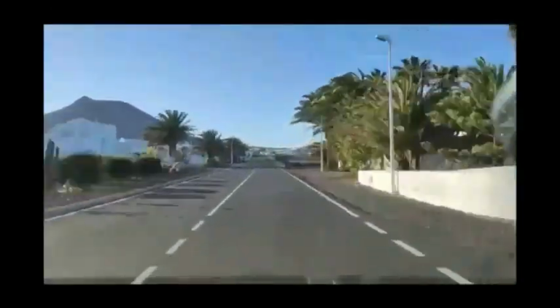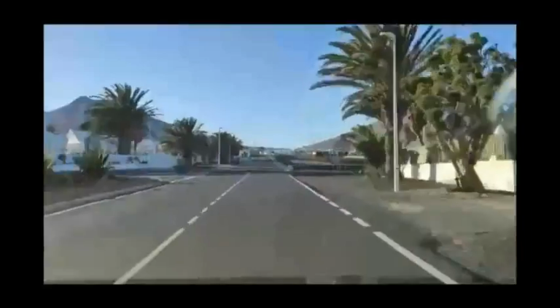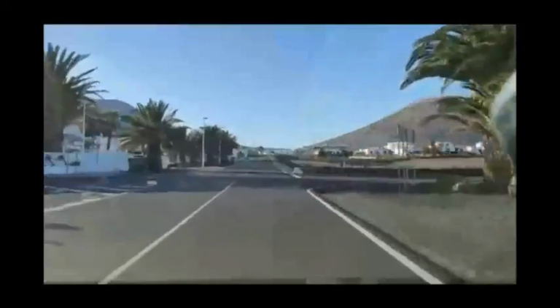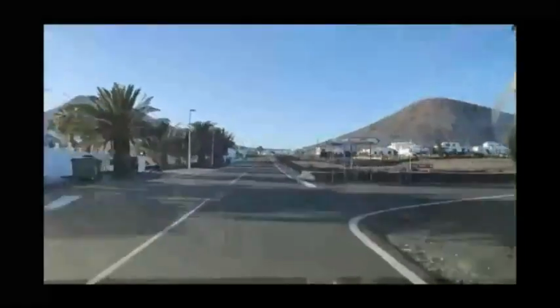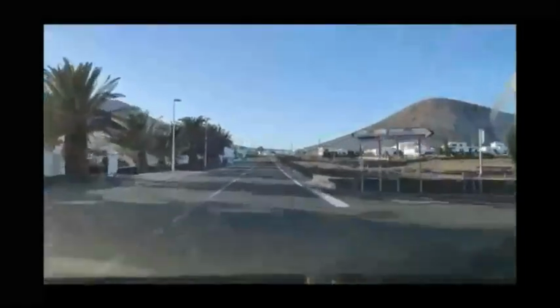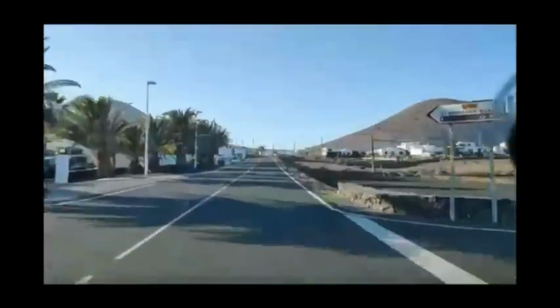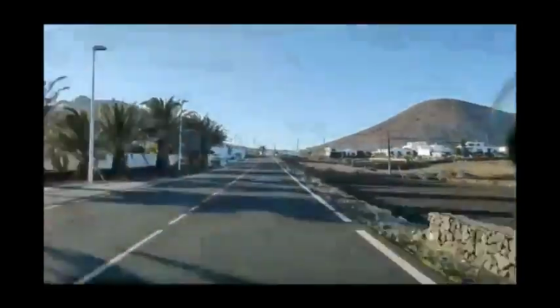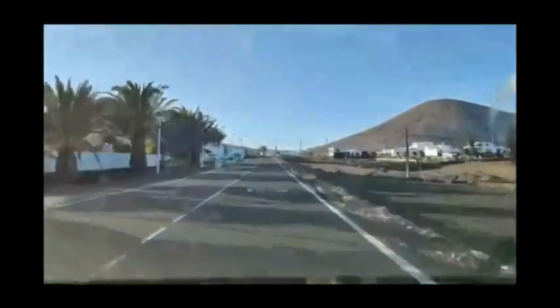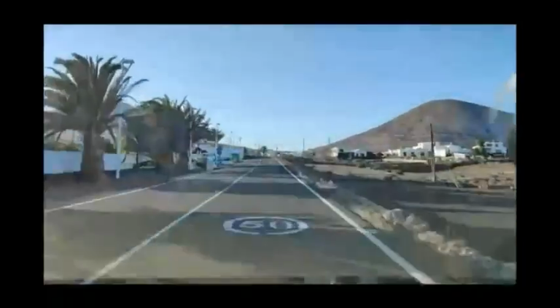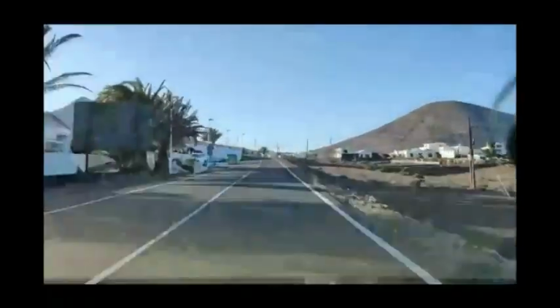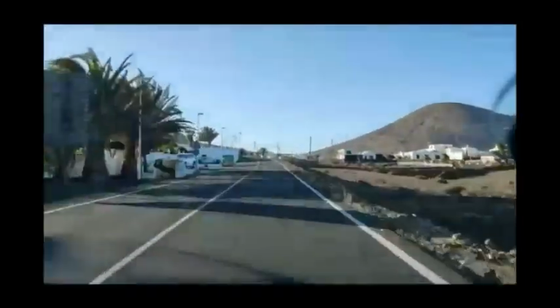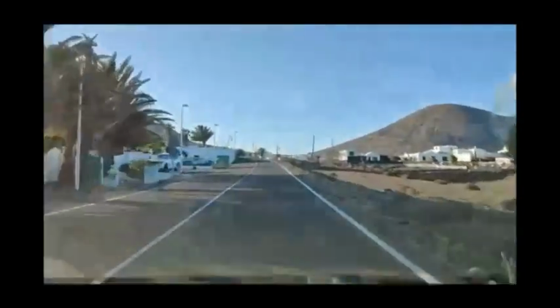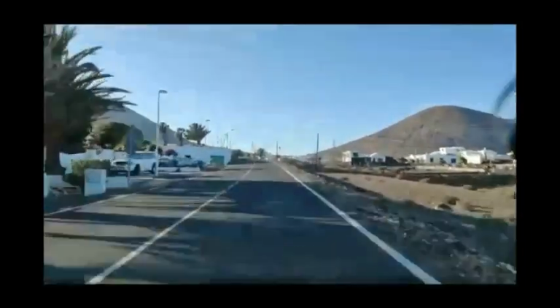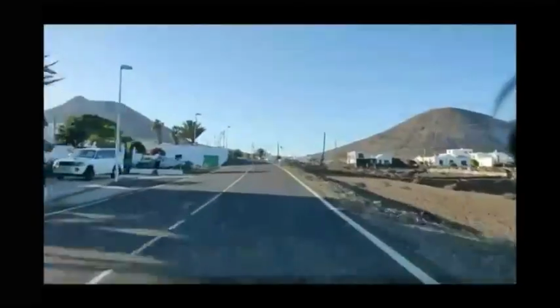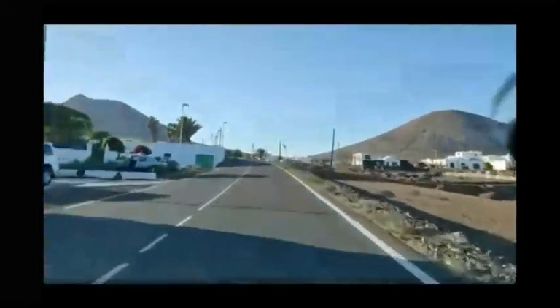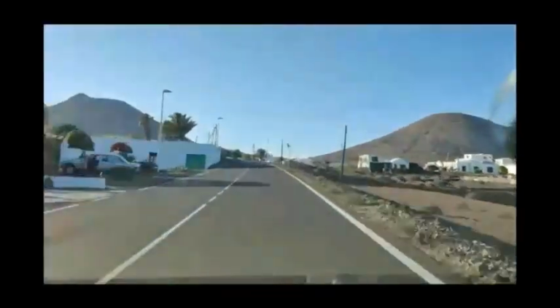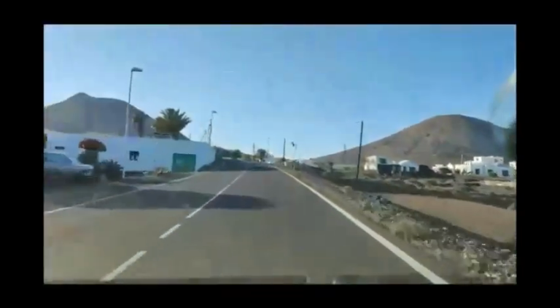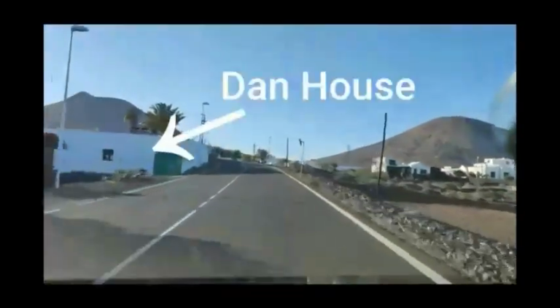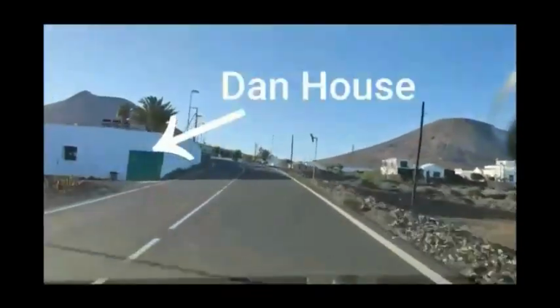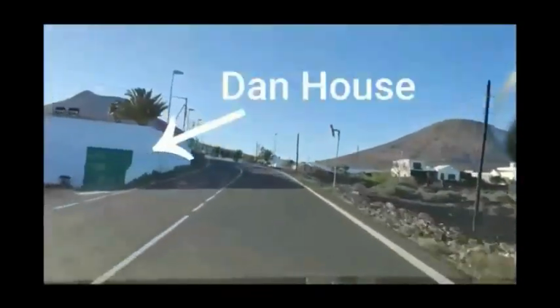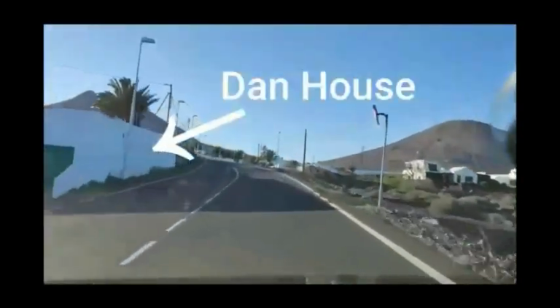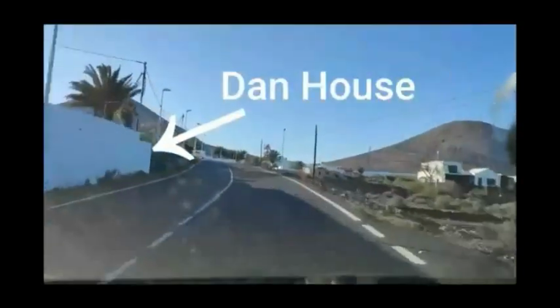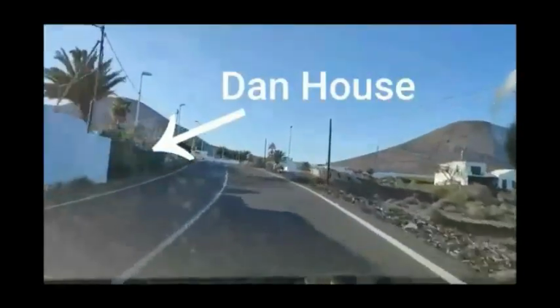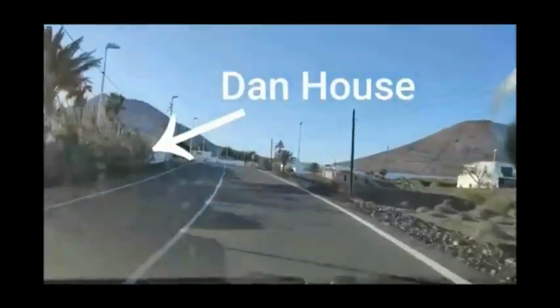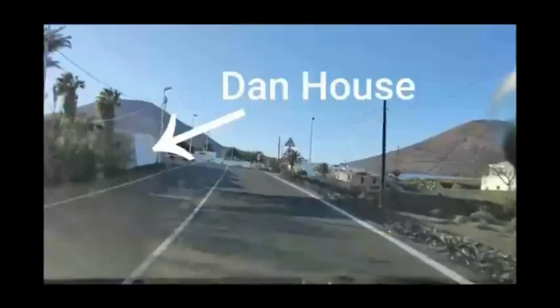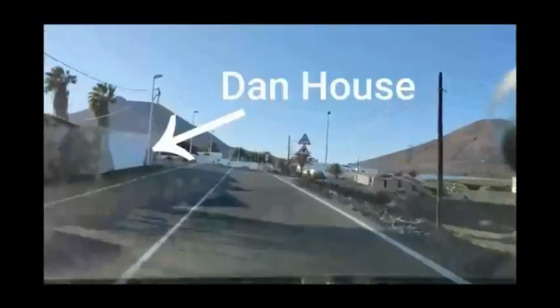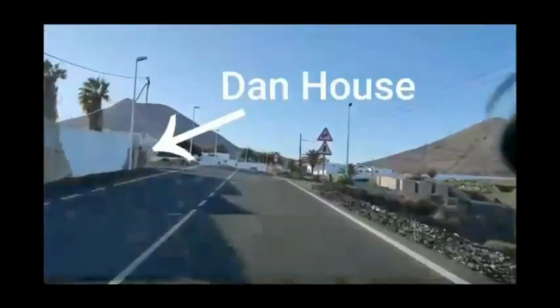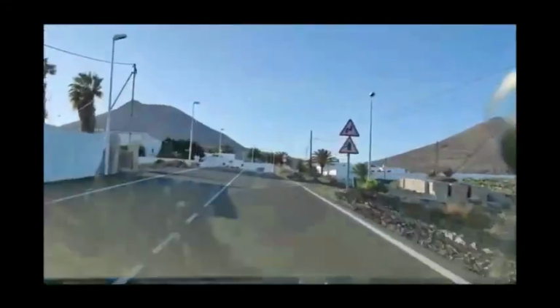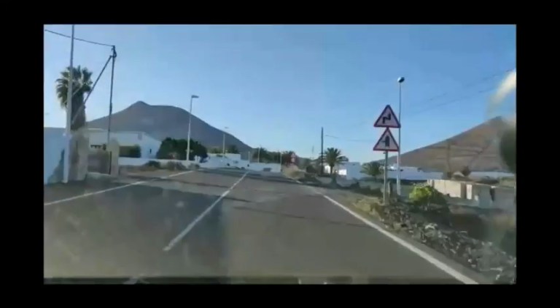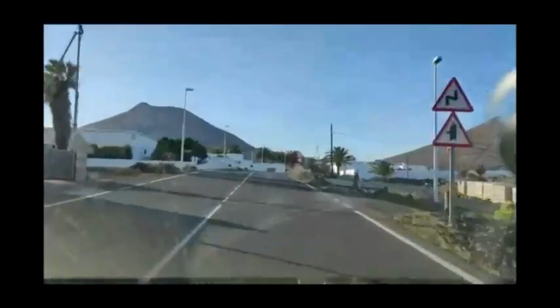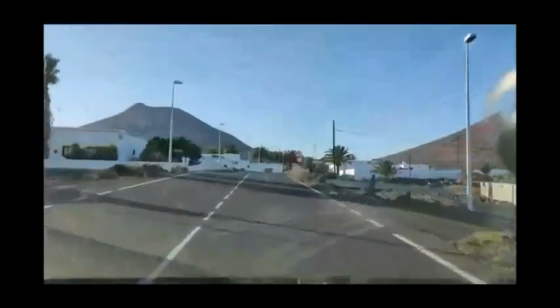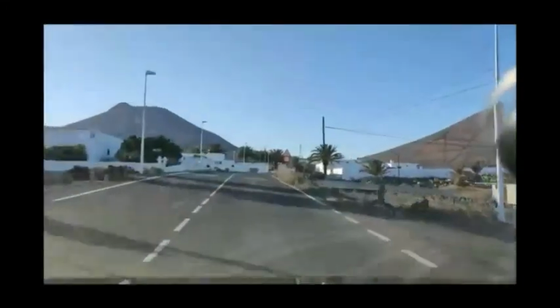You'll see here this is the main crossroads in Guimi. We go straight across that and you'll see on the left hand side a green garage door. That is my house but it's quite difficult to park outside. So we go straight past and then take the next right which is a dirt track.